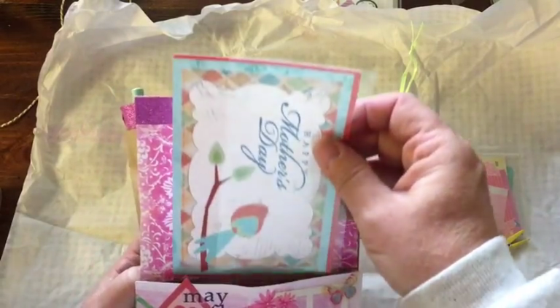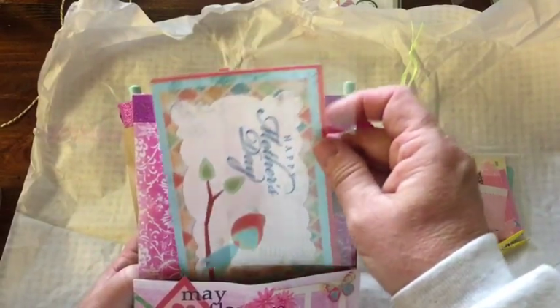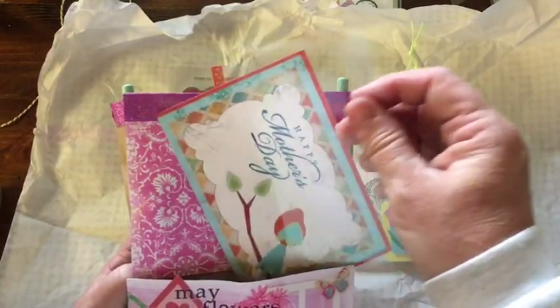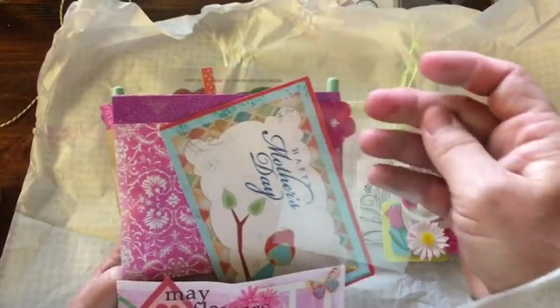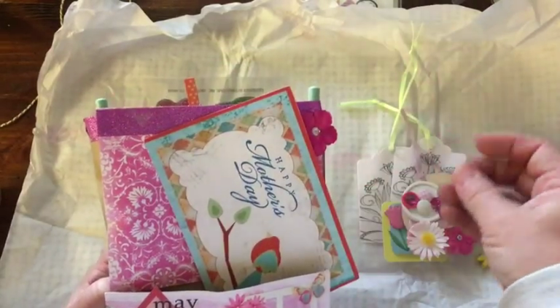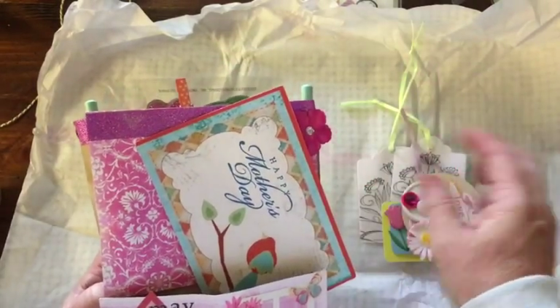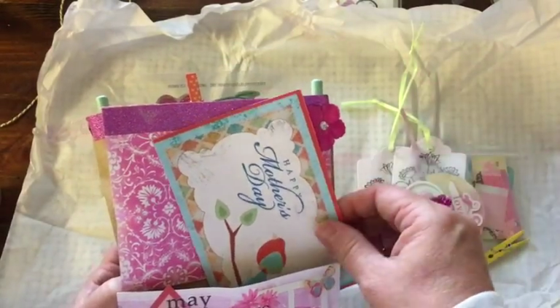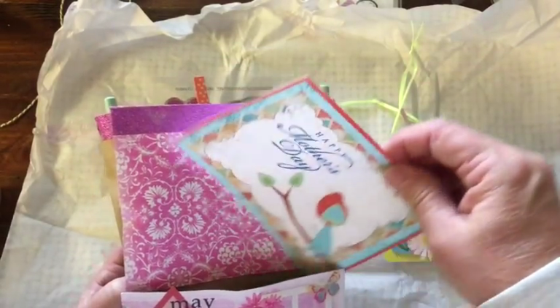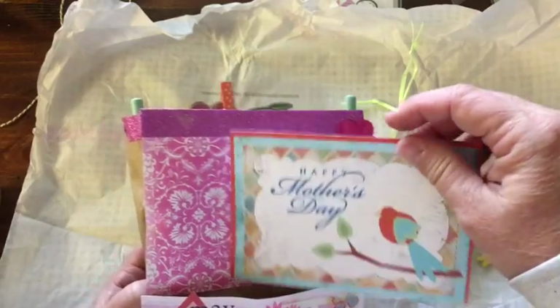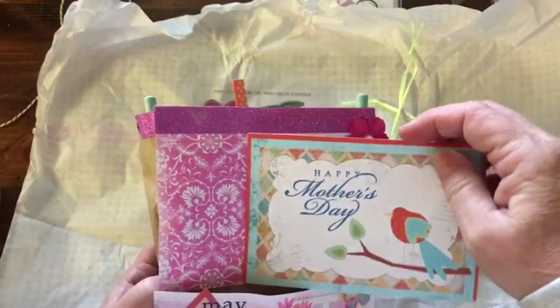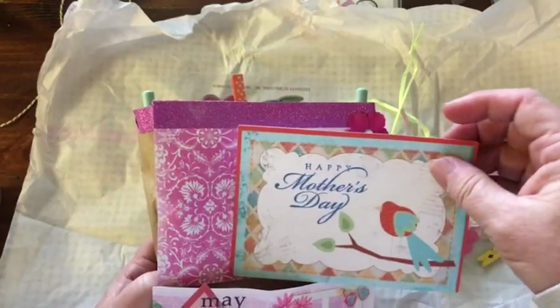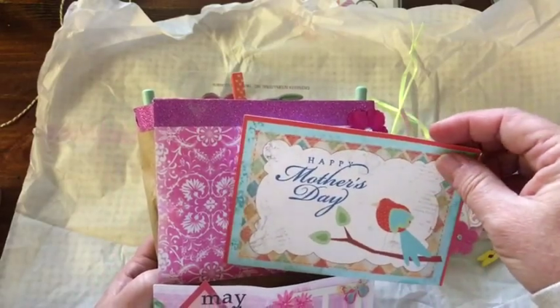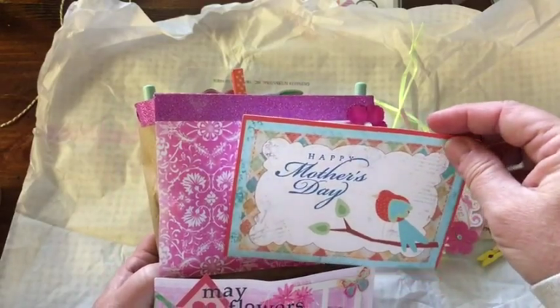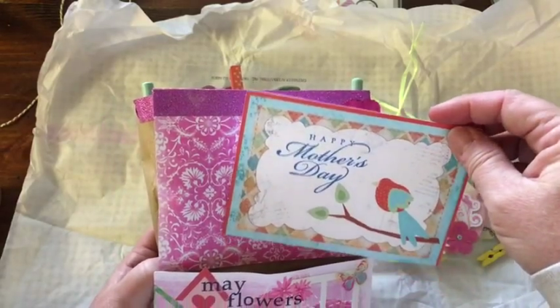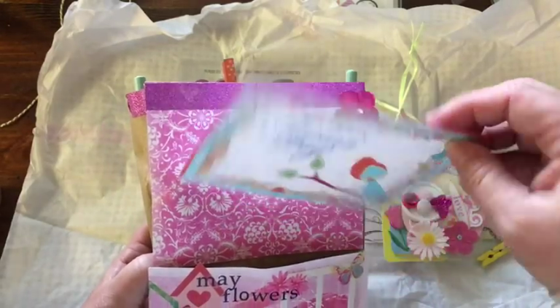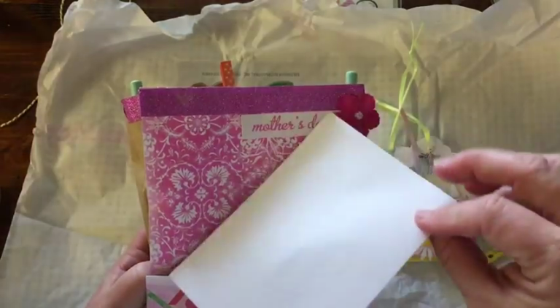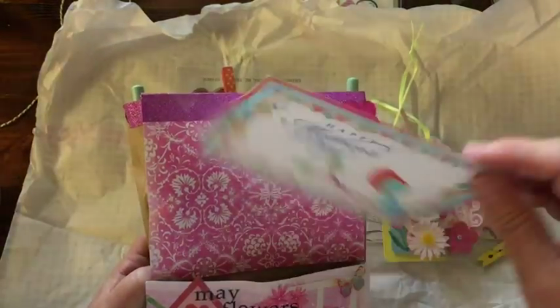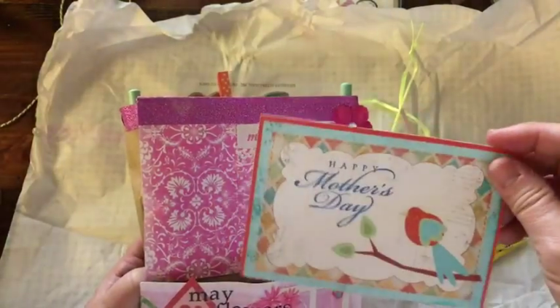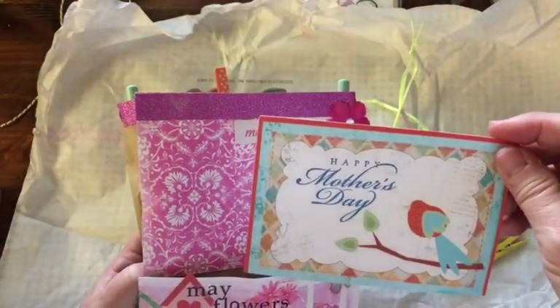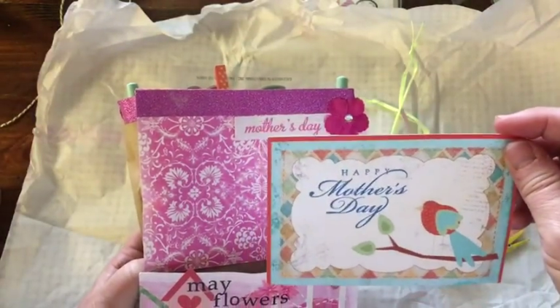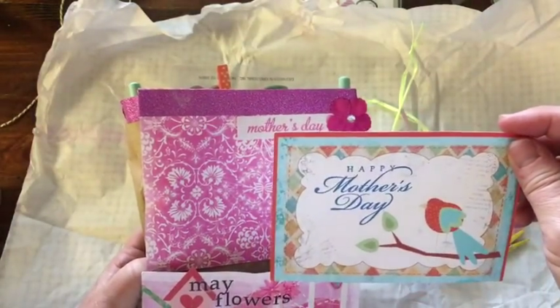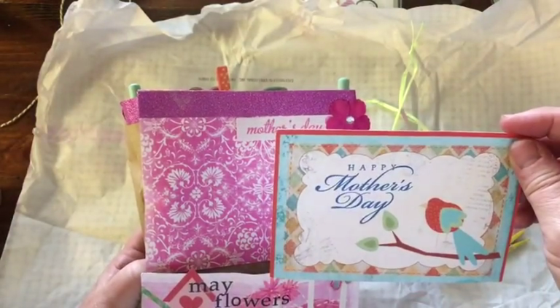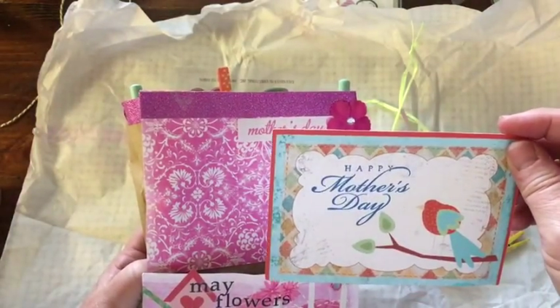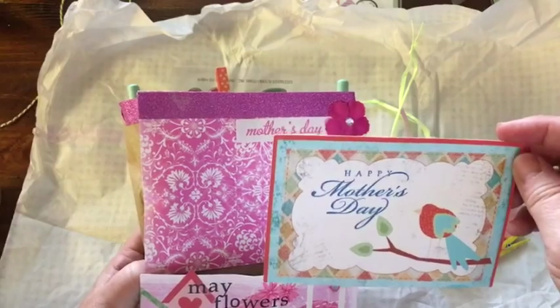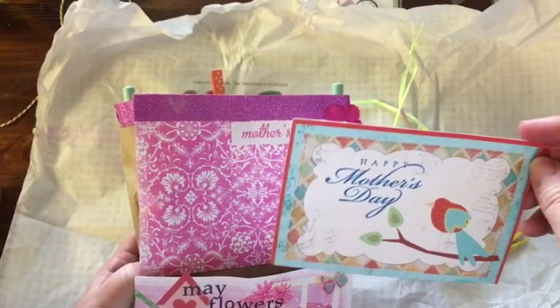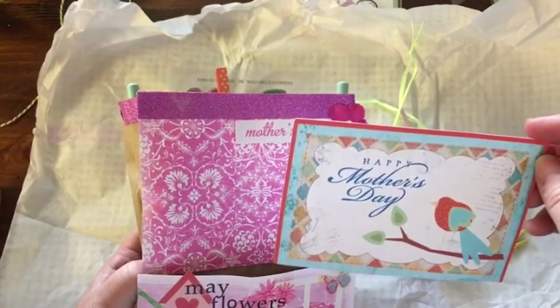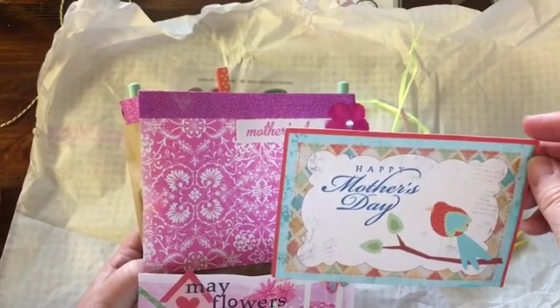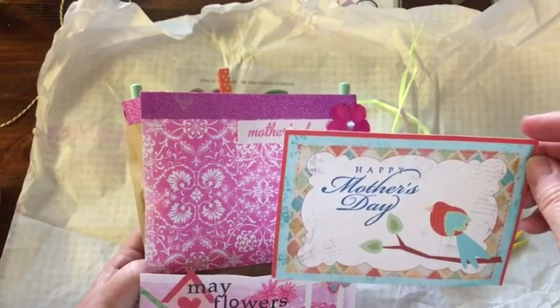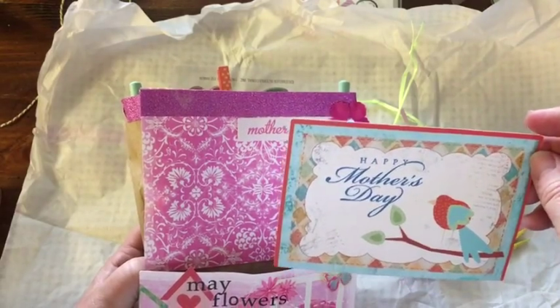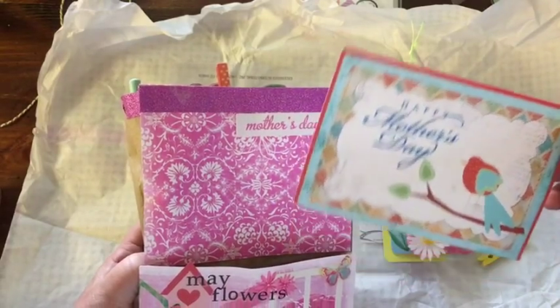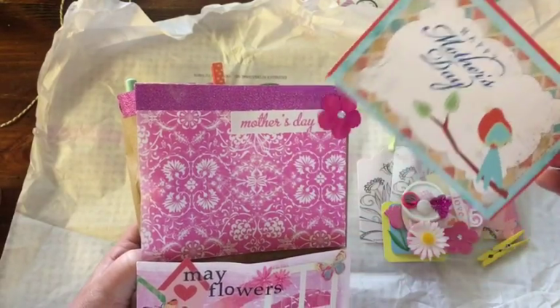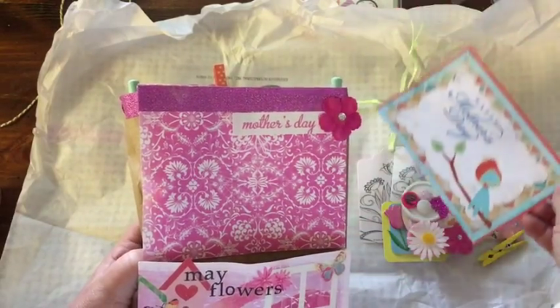And then a piece of acetate. And a Happy Mother's Day postcard. And that's really cute. I might use that on my mom's gift. Very, very cute.